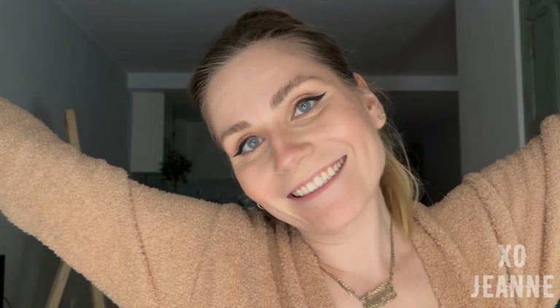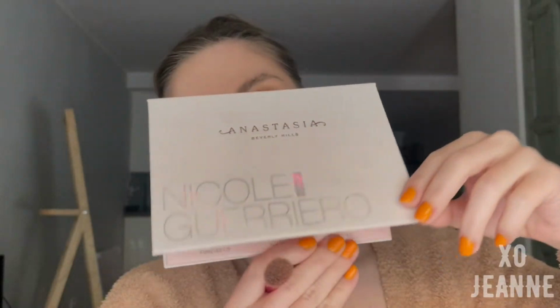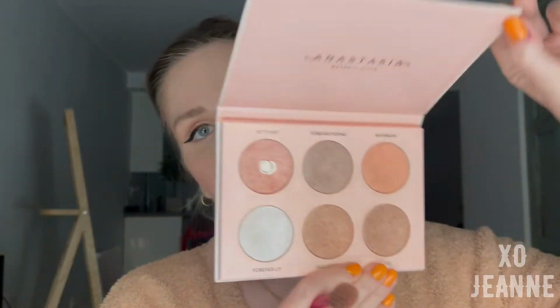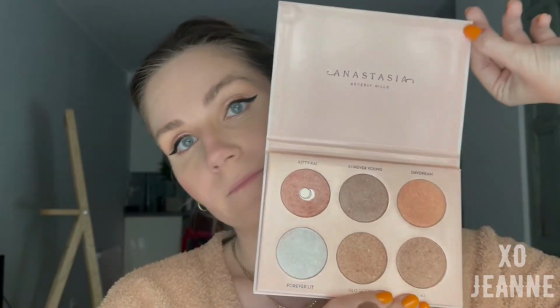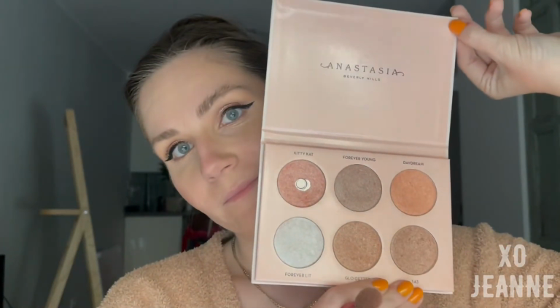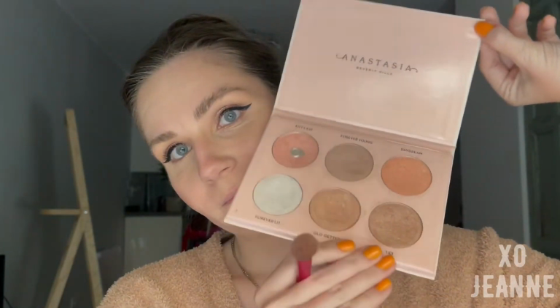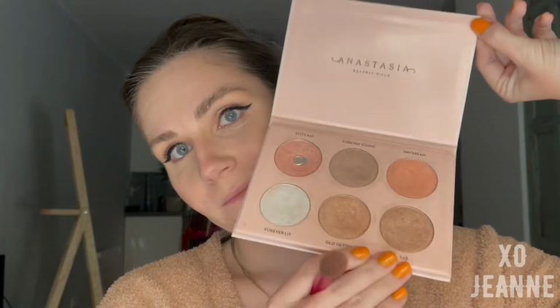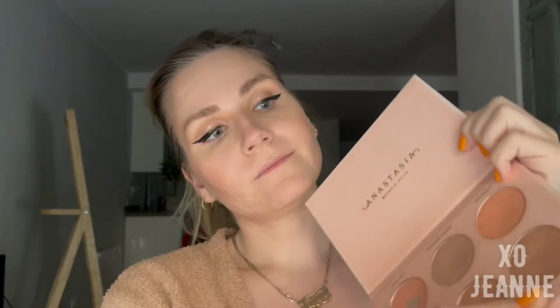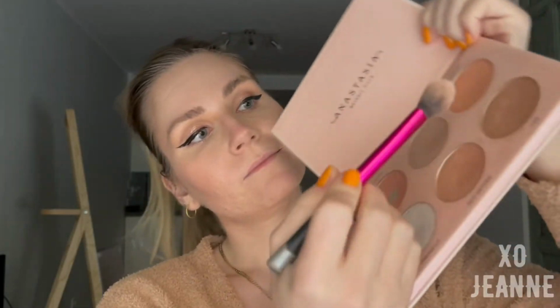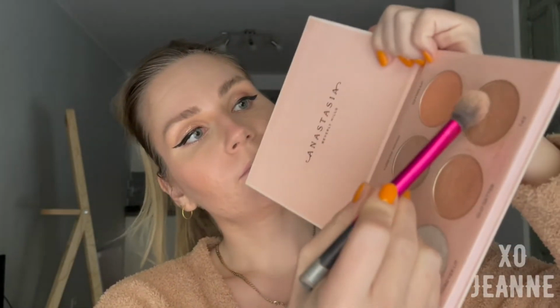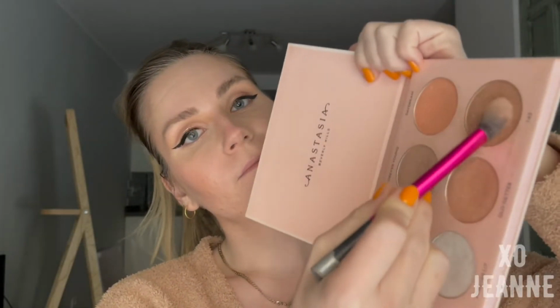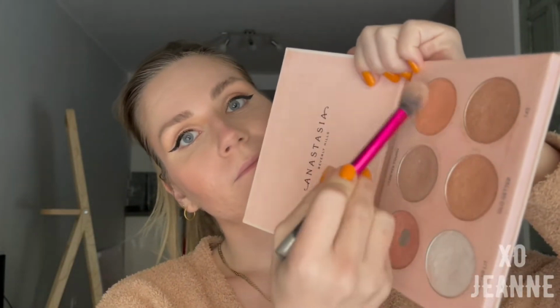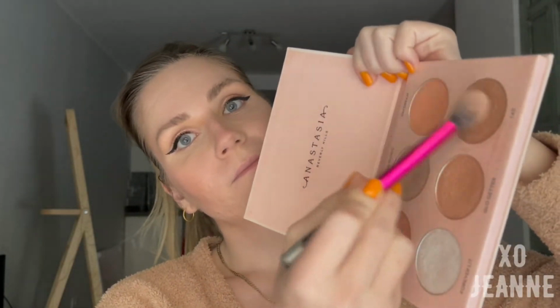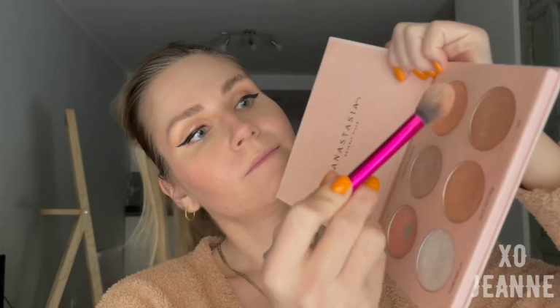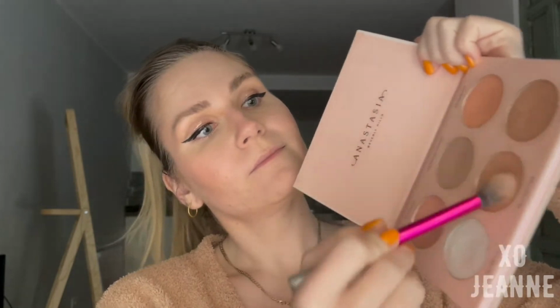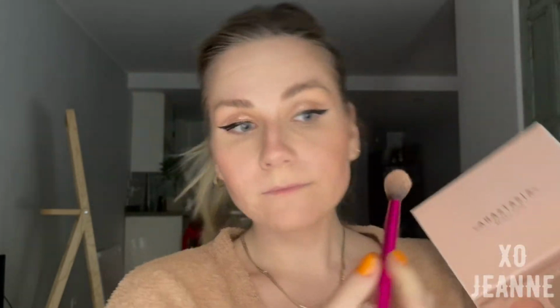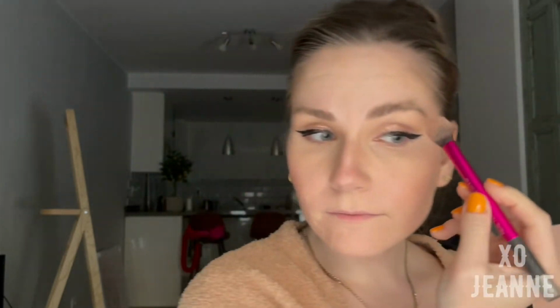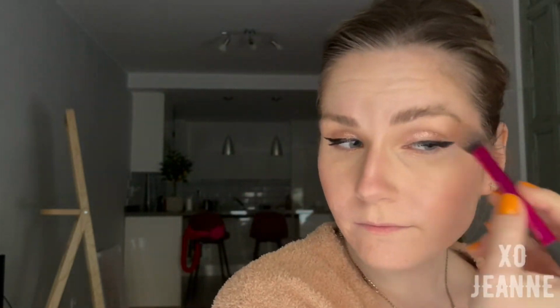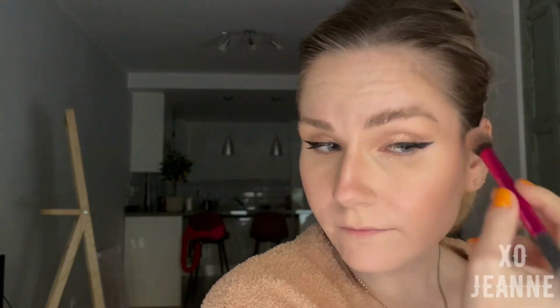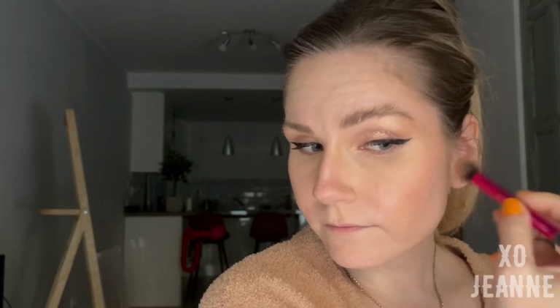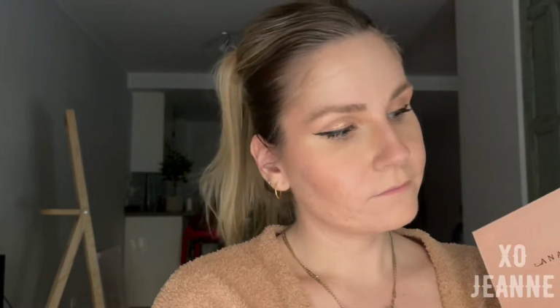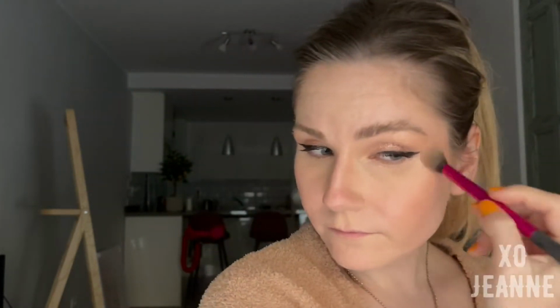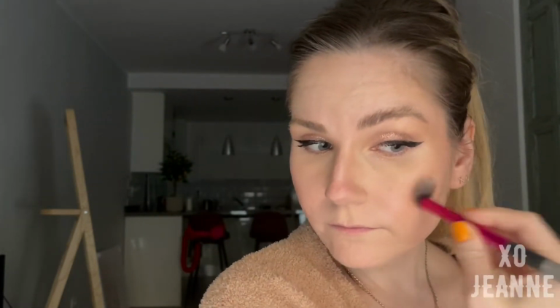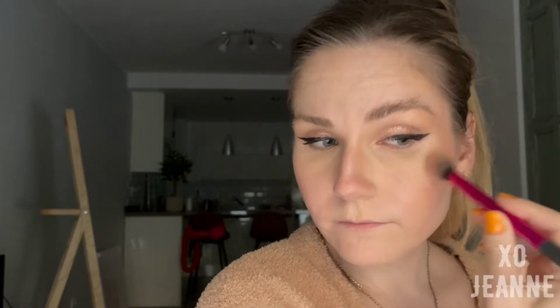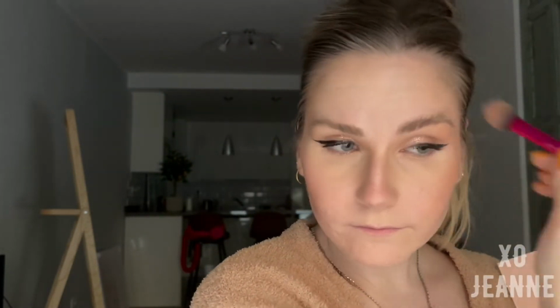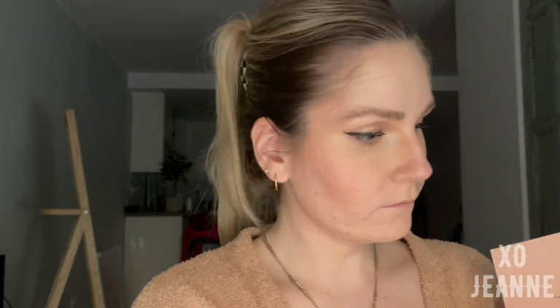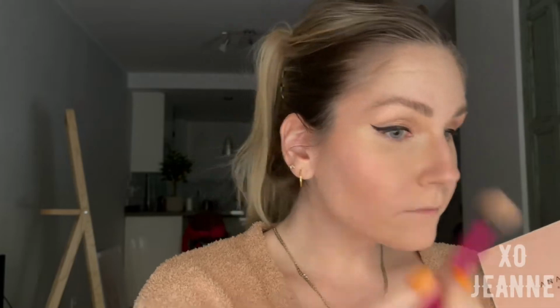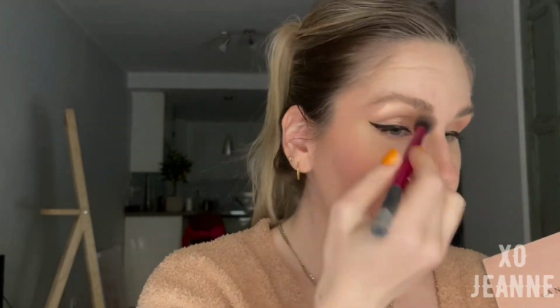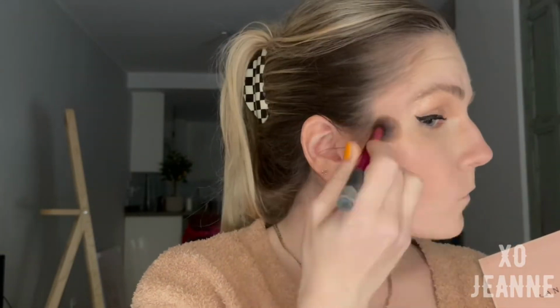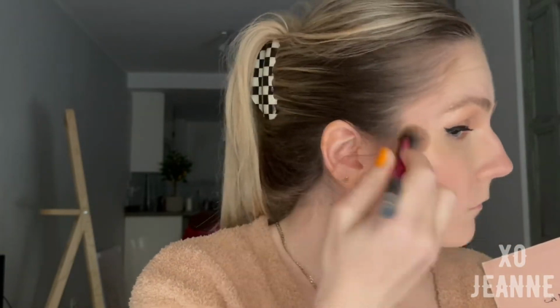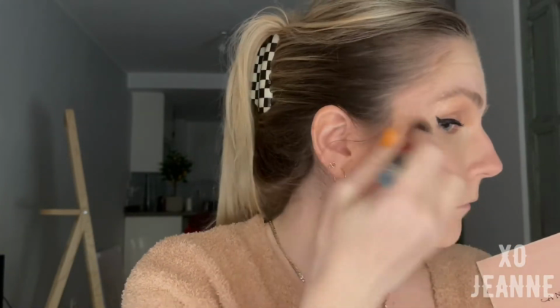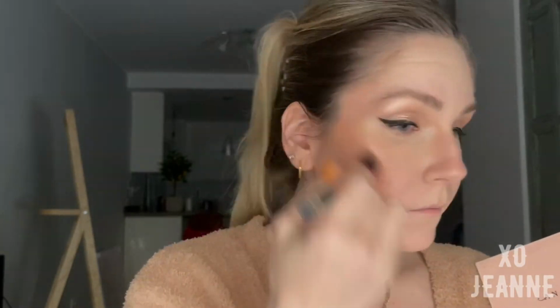Now it's time to highlight, and I'm using my favorite — the Anastasia Beverly Hills and Nicole Guerrero palette, which is just insane. The glow it gives you is like a literal lighthouse.